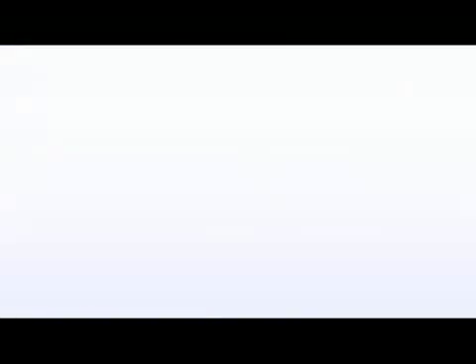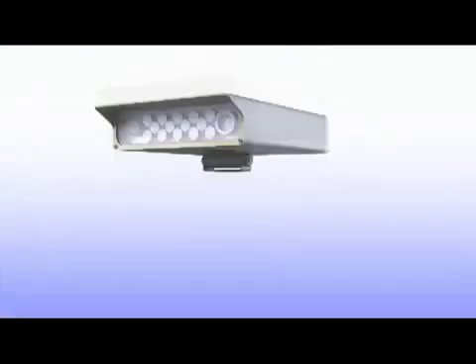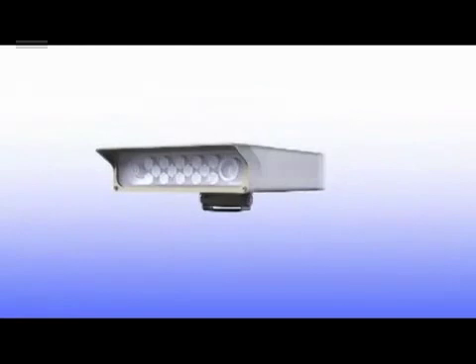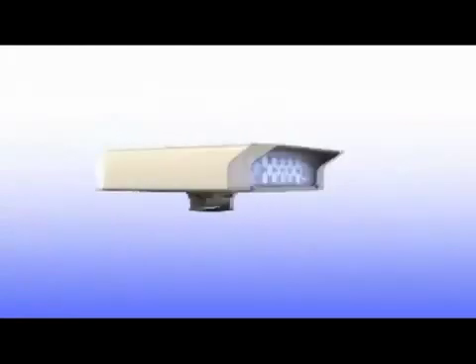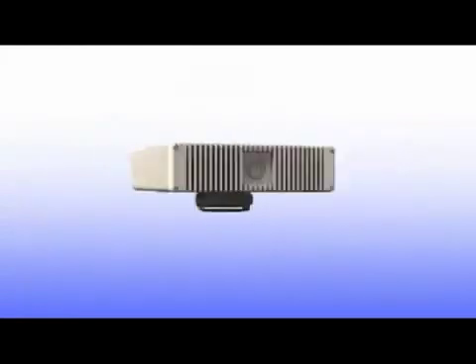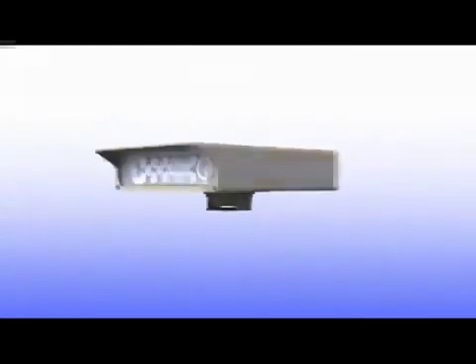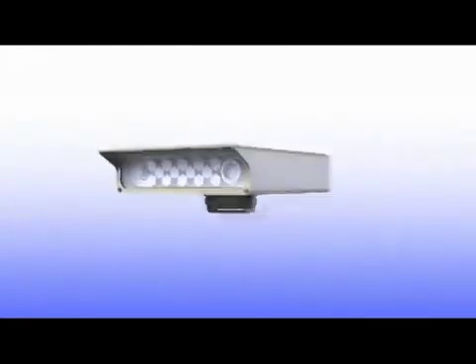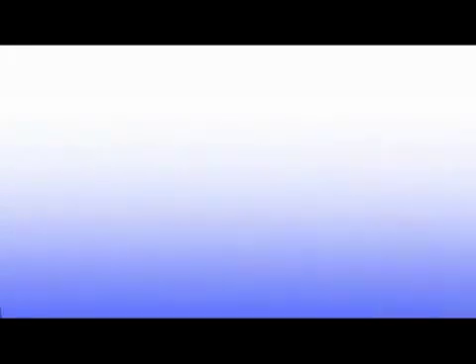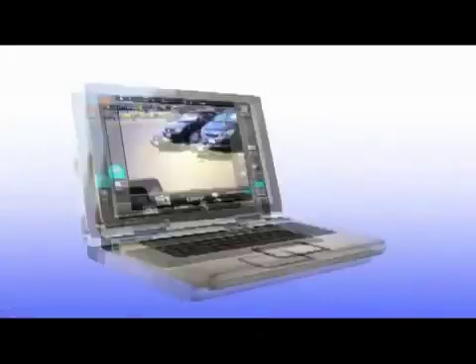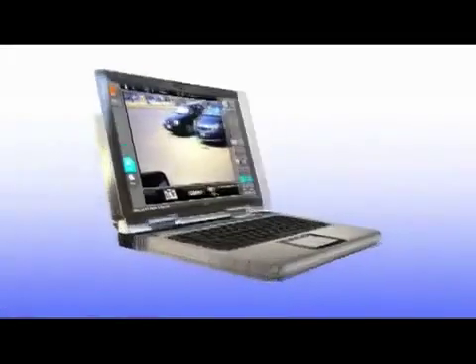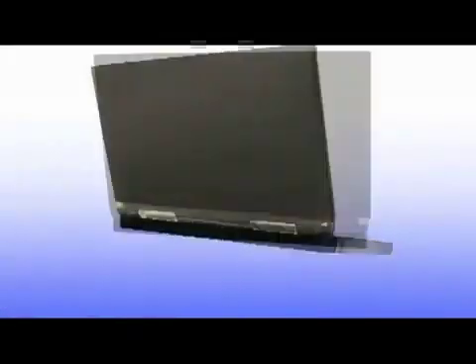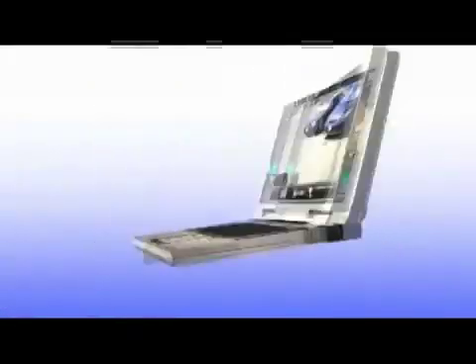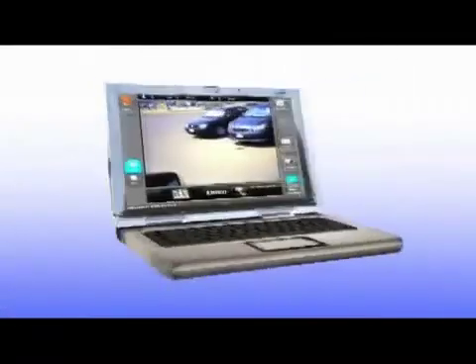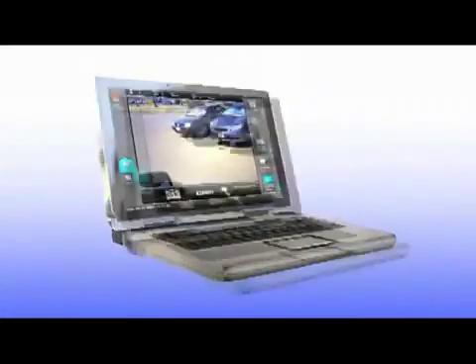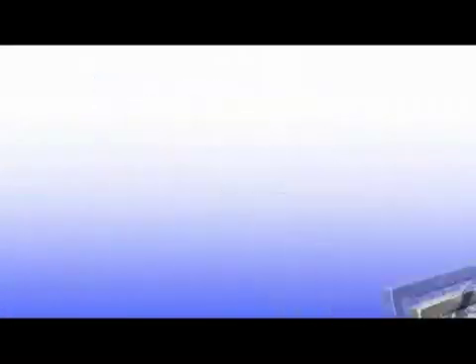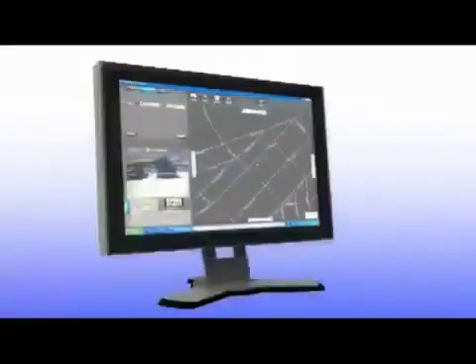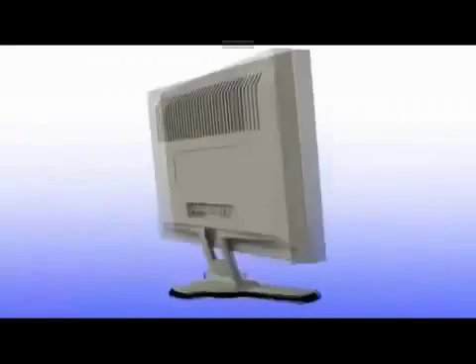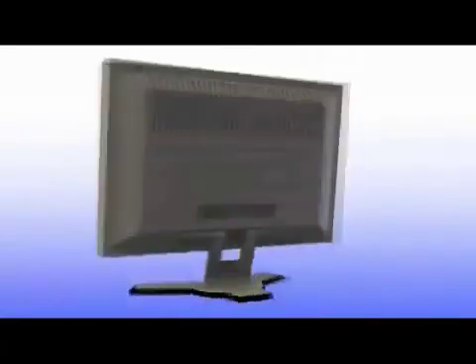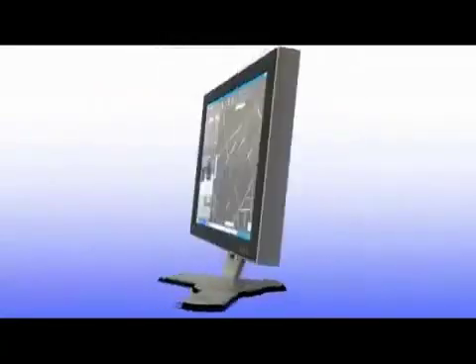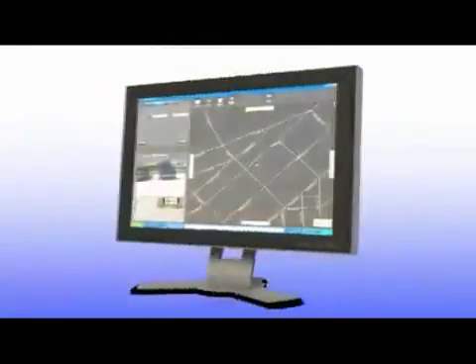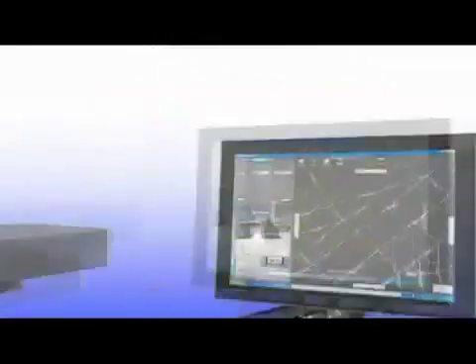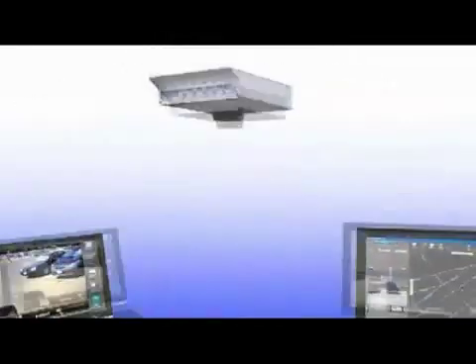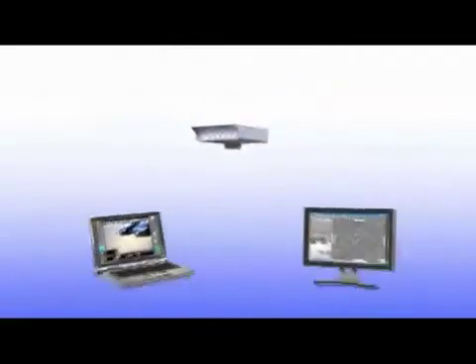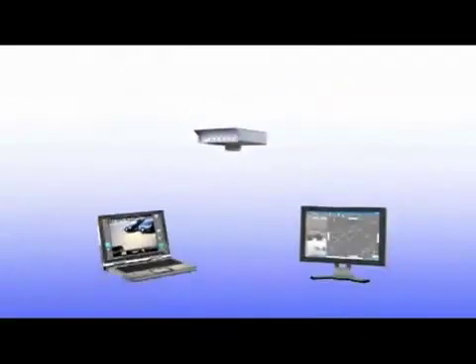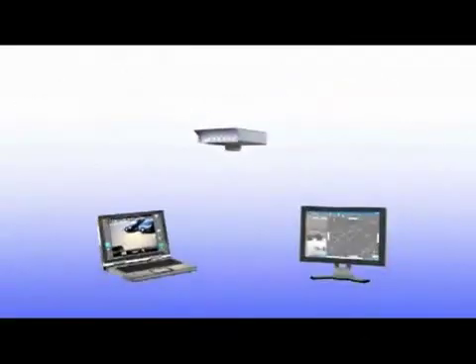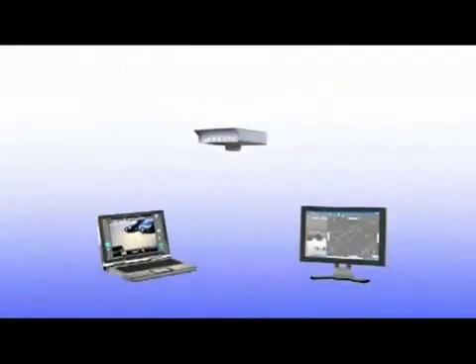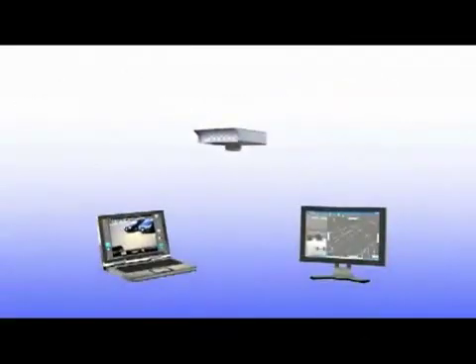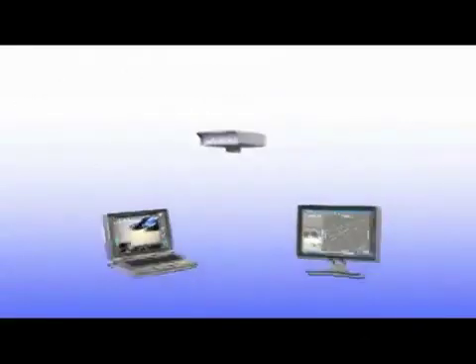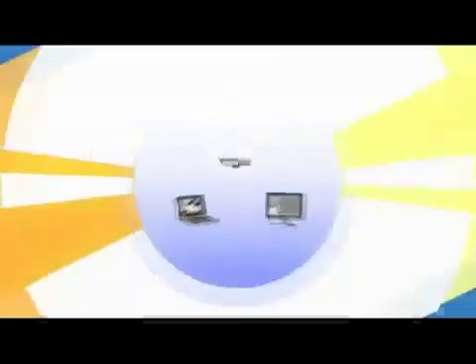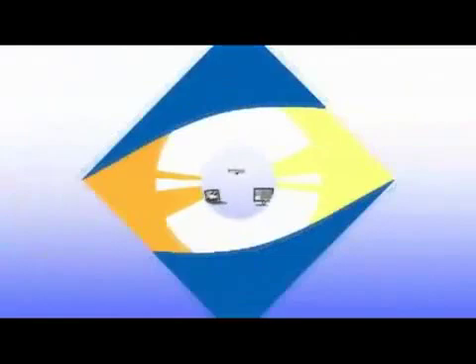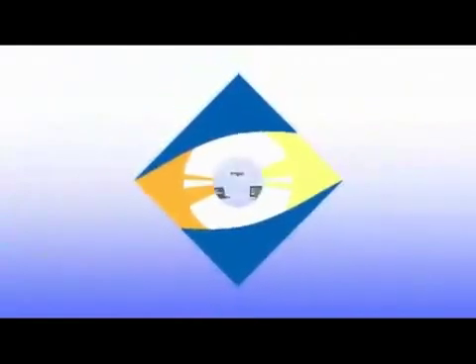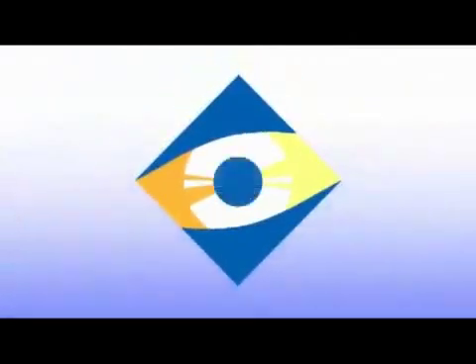Easy. Efficient. Reliable. Genetec's license plate recognition solution, AutoView. Designed with the latest advancements in LPR technology, AutoView is made up of three main components.